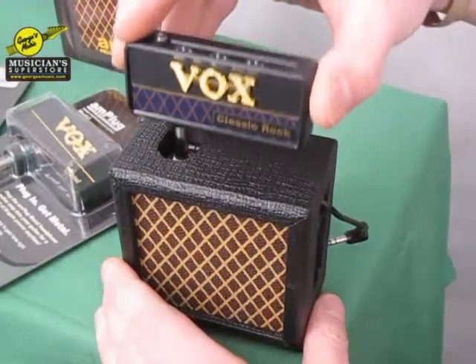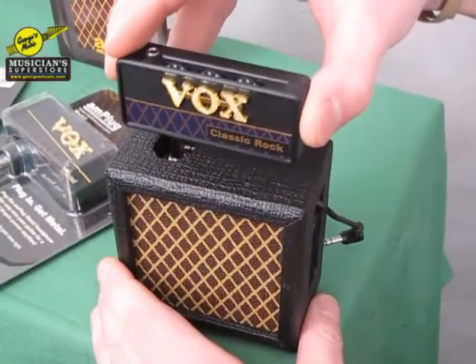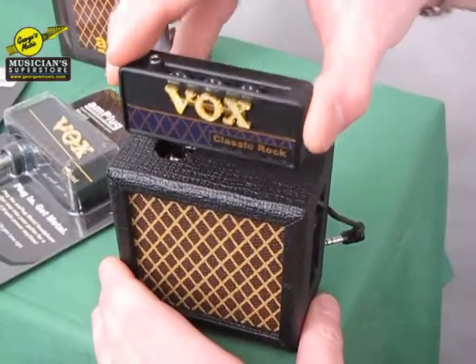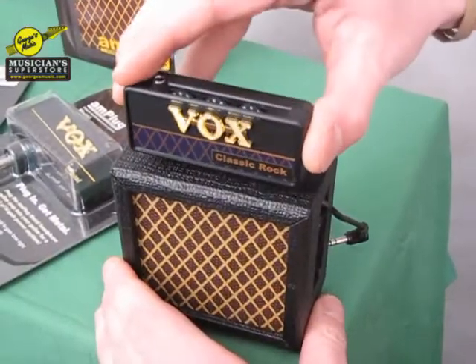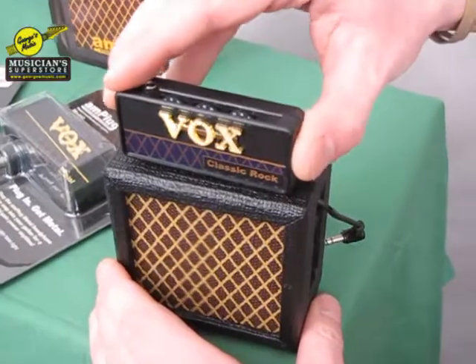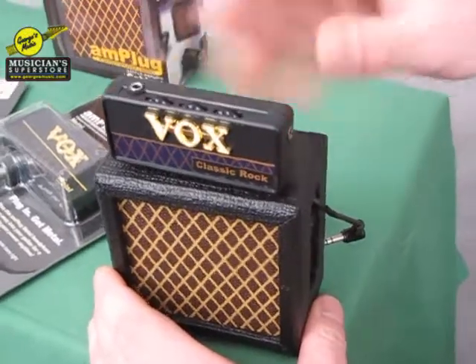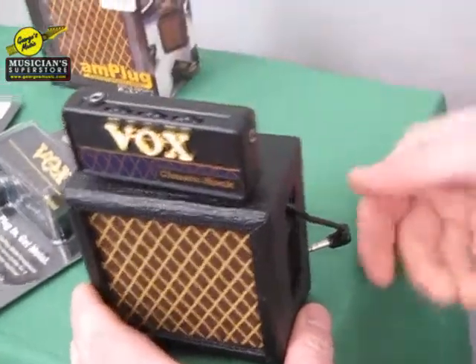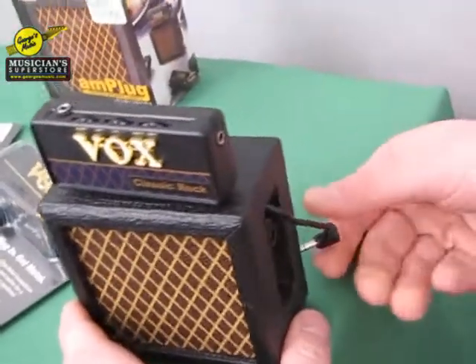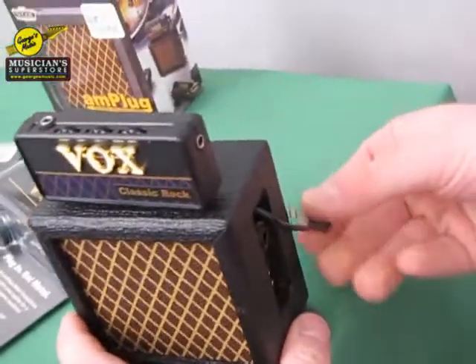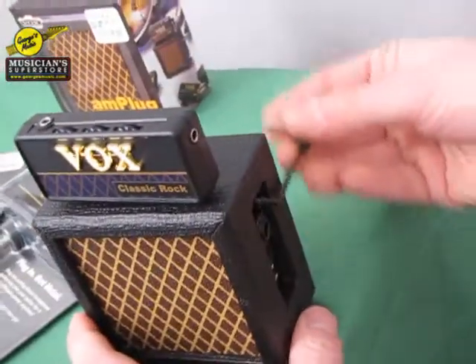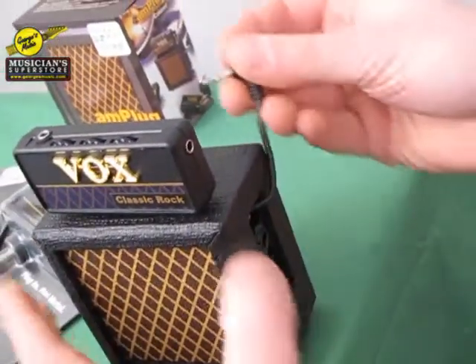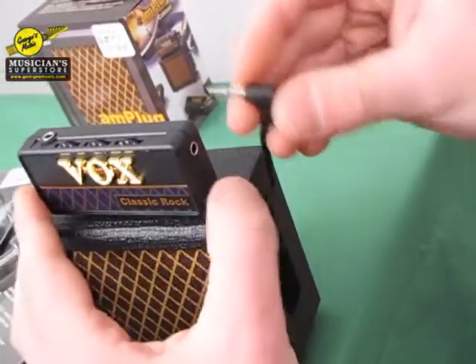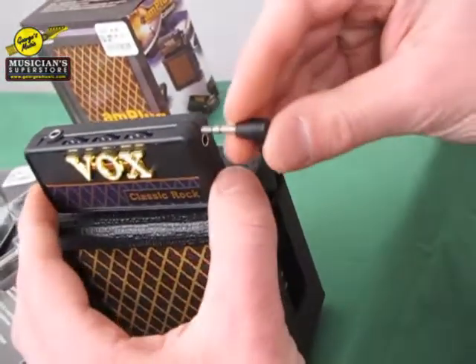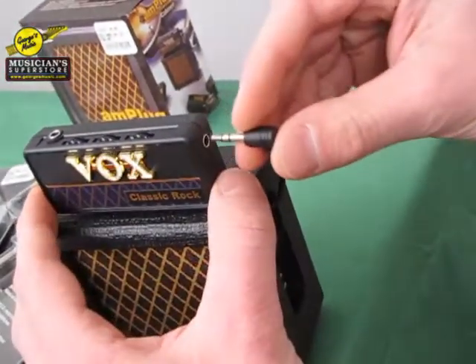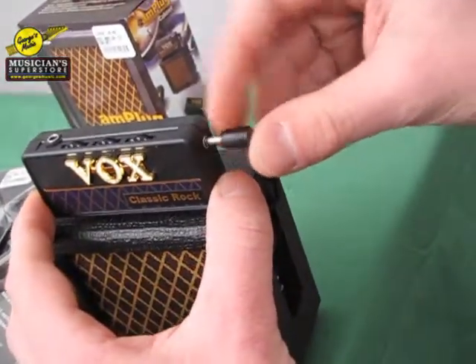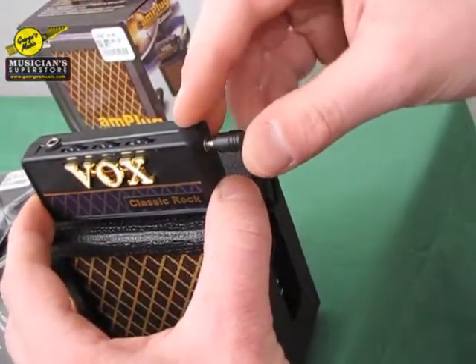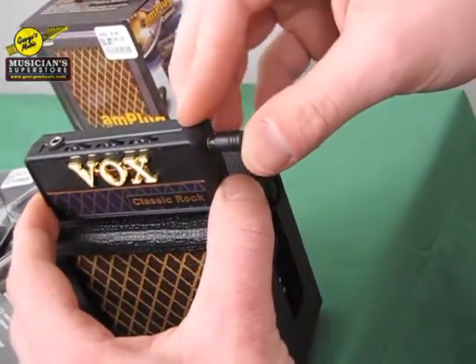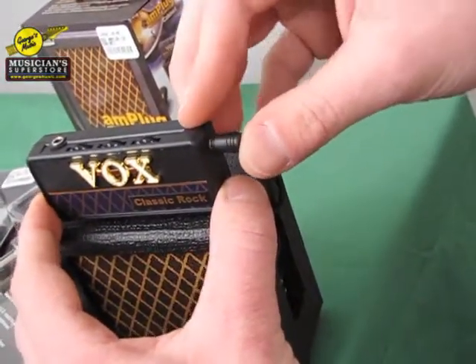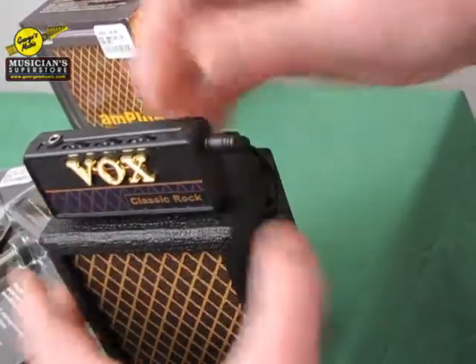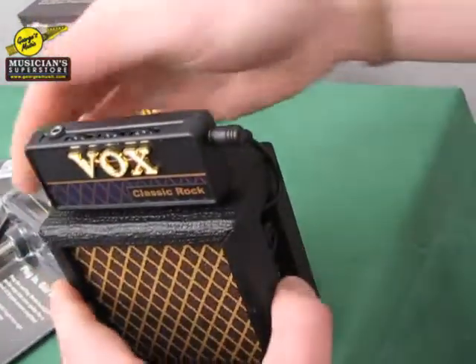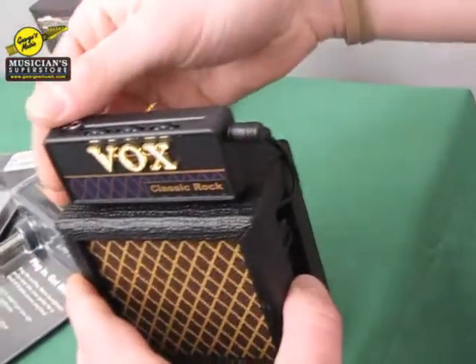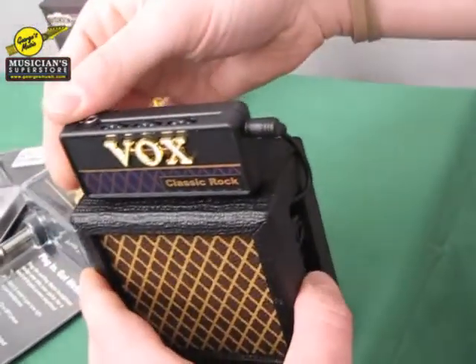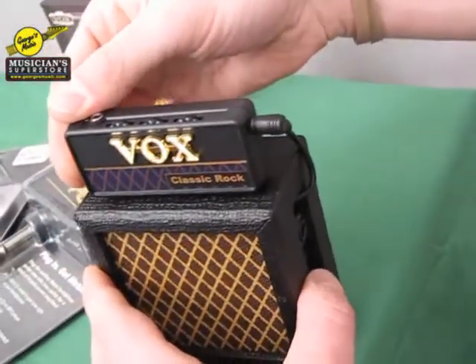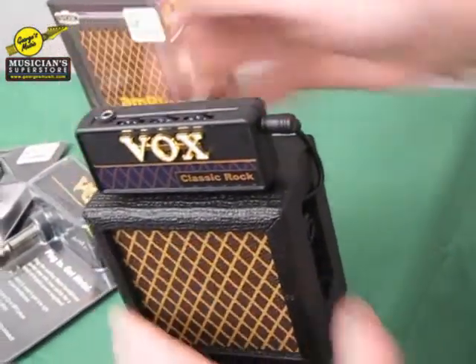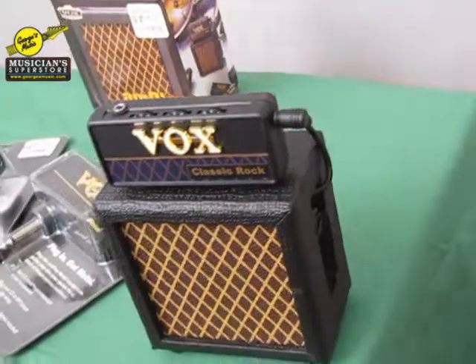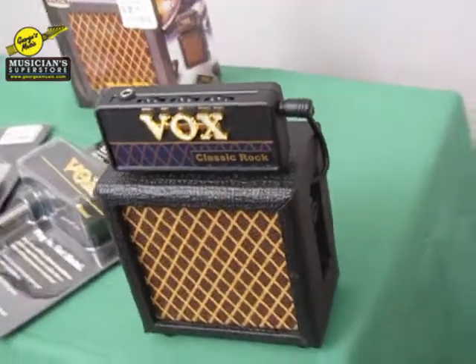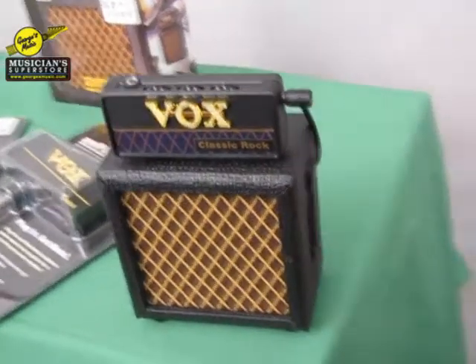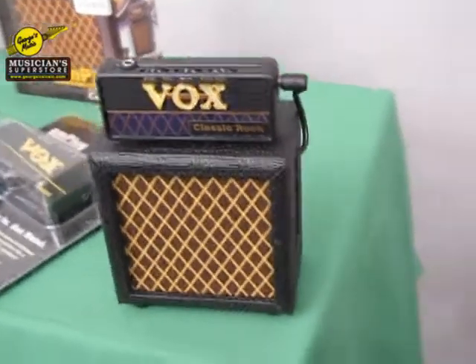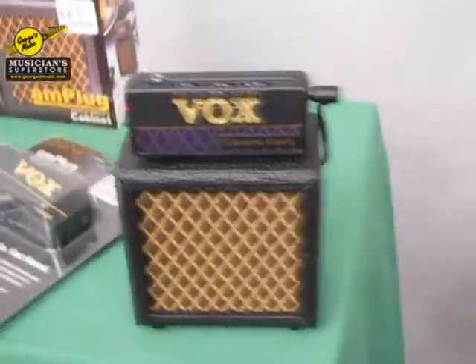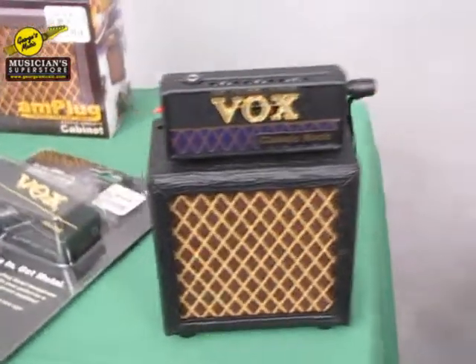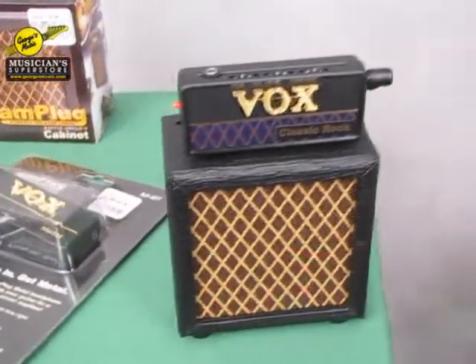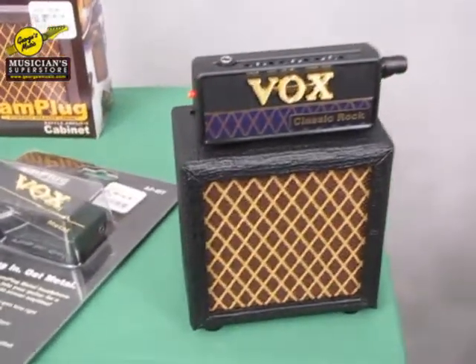You basically plug your Amplug into the top of it, connect the jack to the speaker, and you control your volume, gain, and tone on the top of the Amplug.